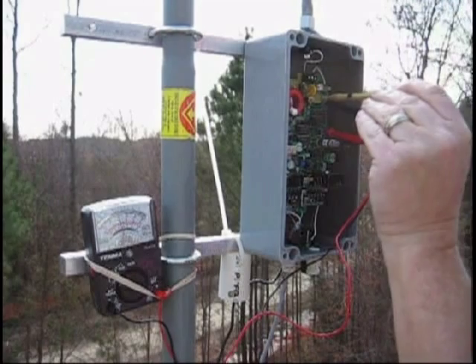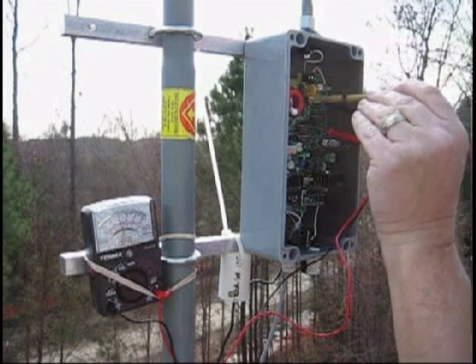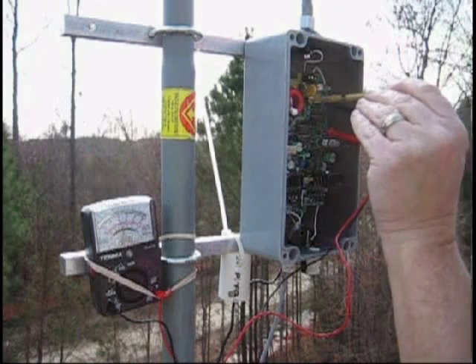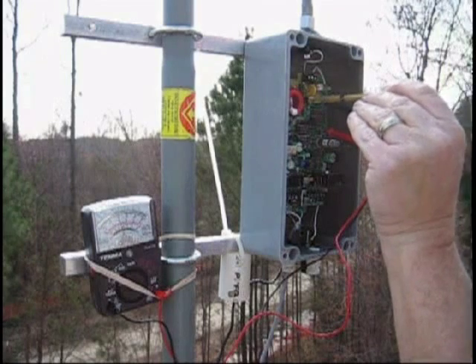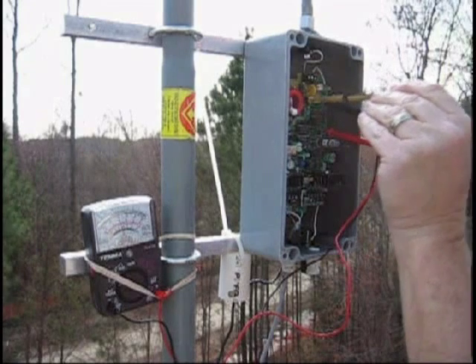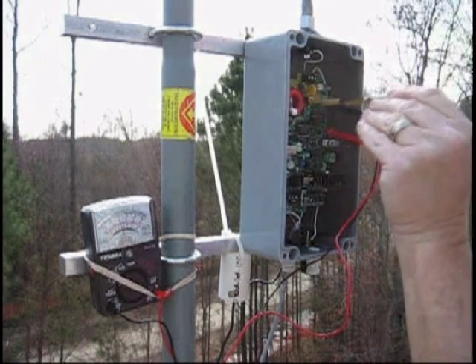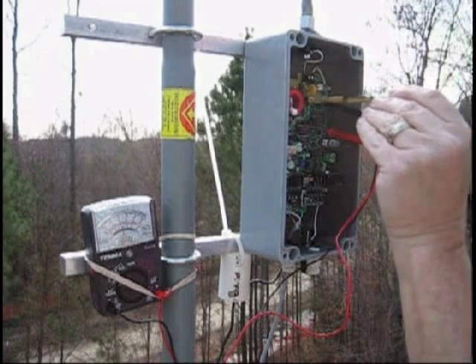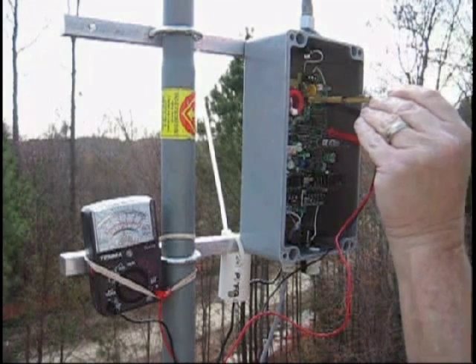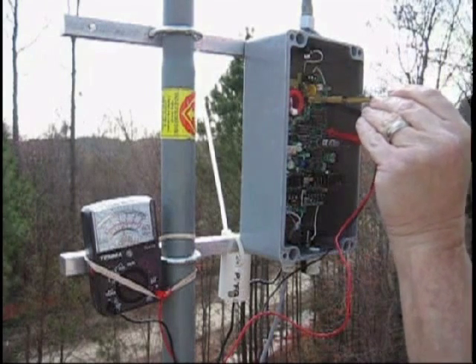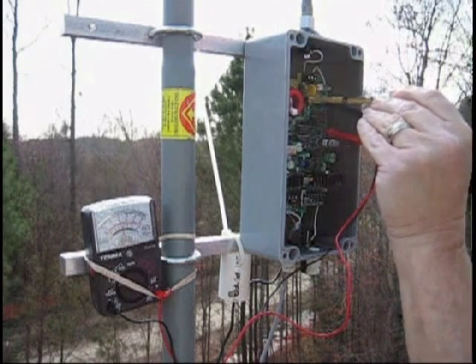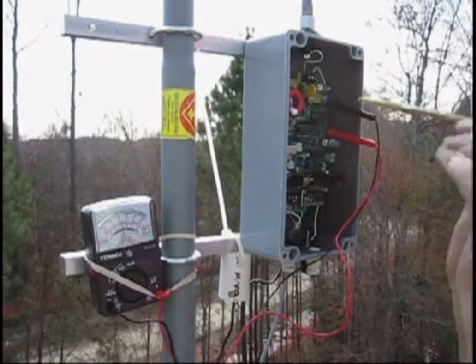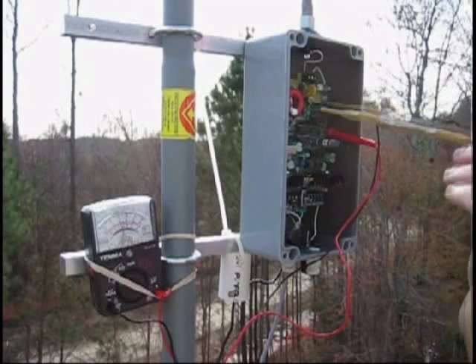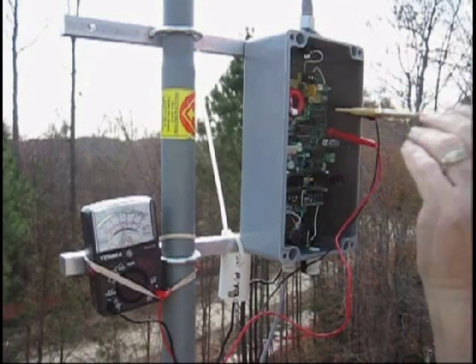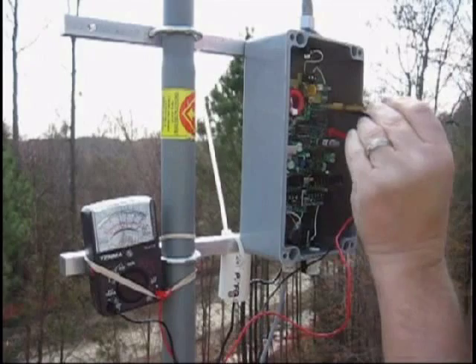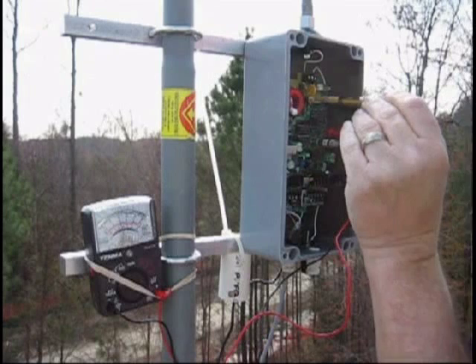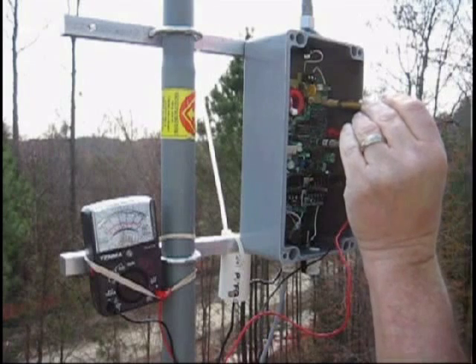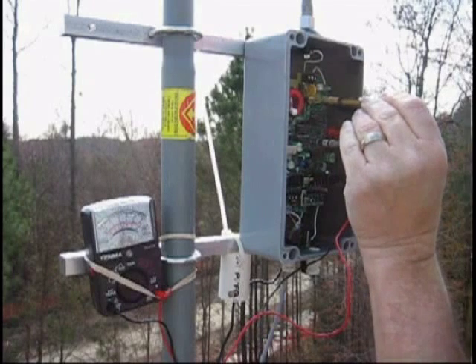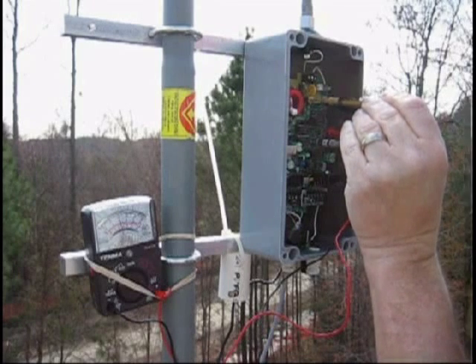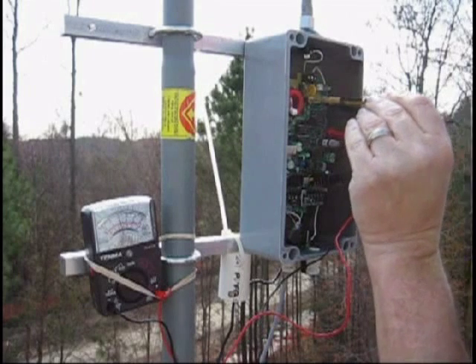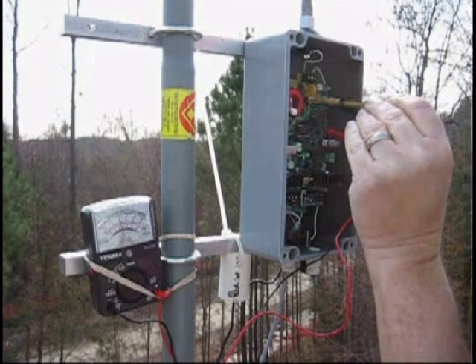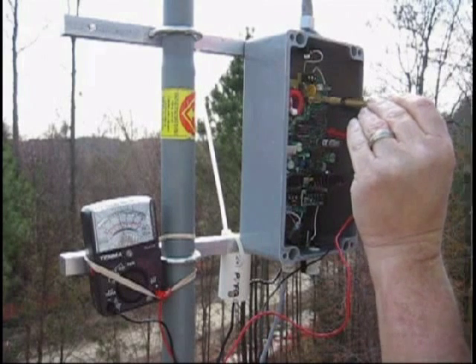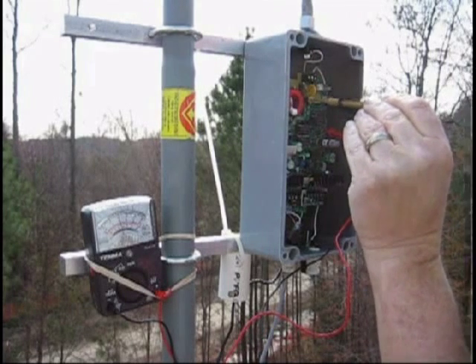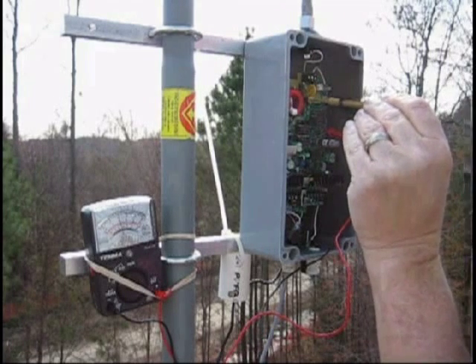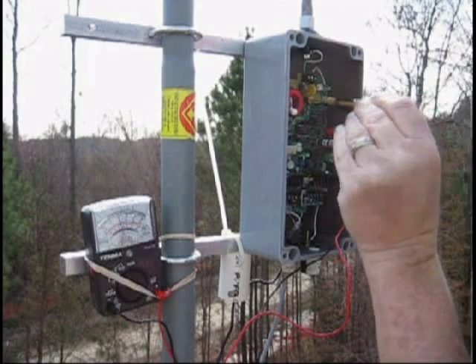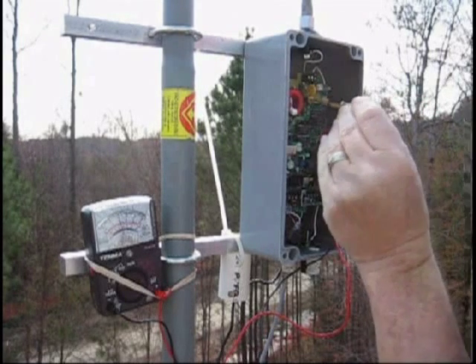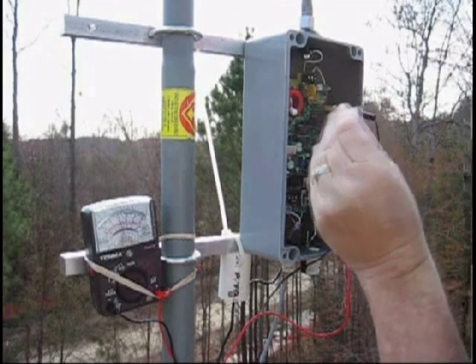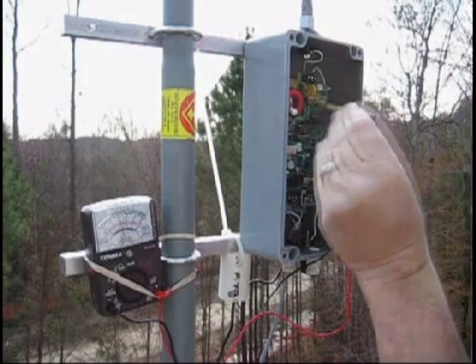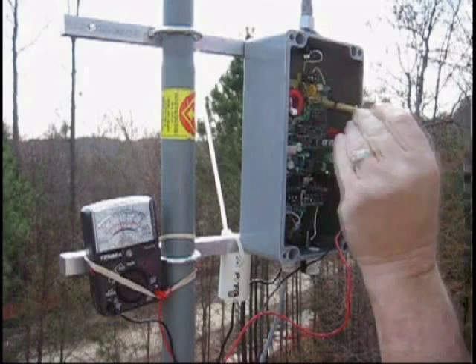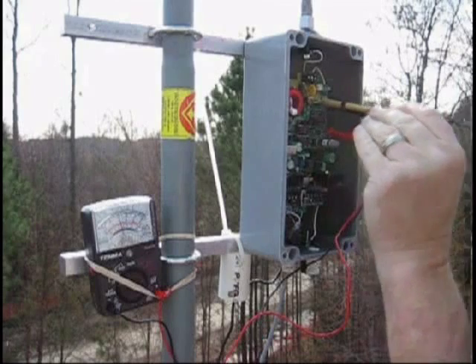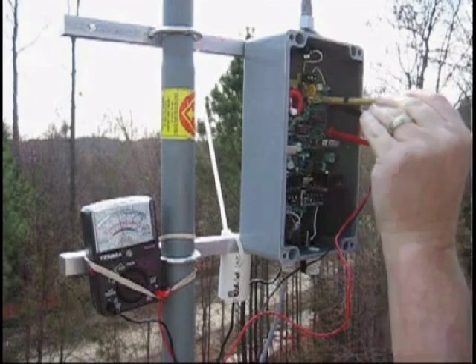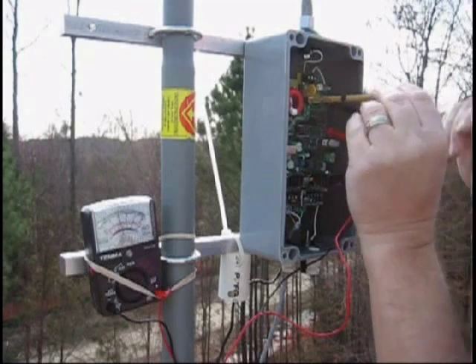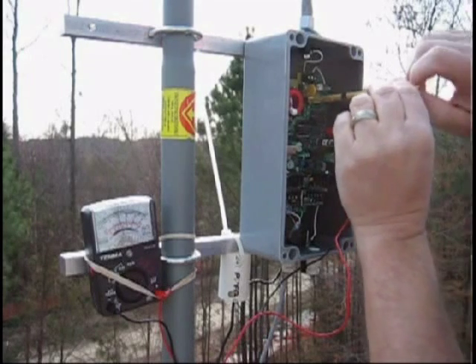Then take your cap — and always use just this trimmer tool on the capacitor. Don't use a small screwdriver; it won't work. Get it in there.